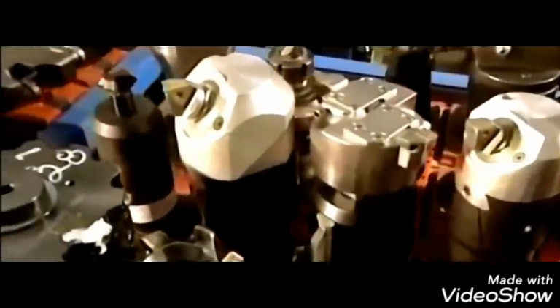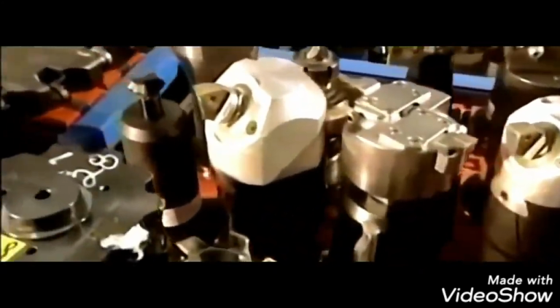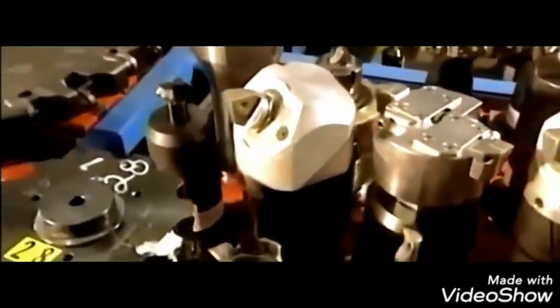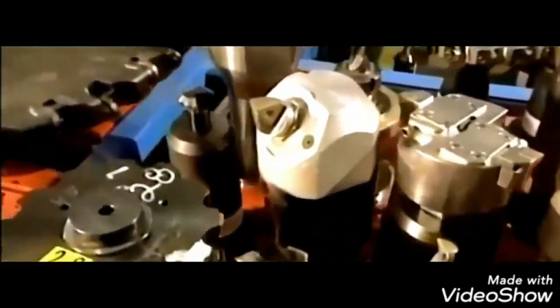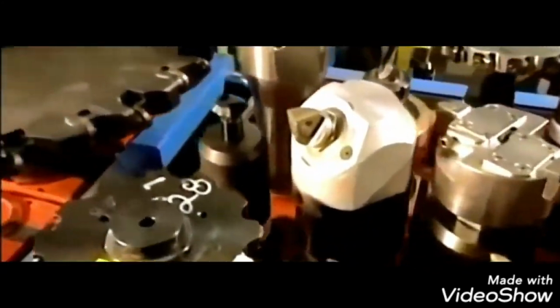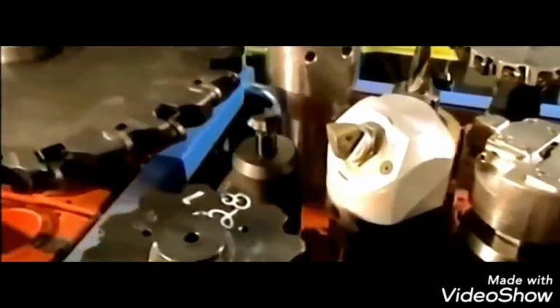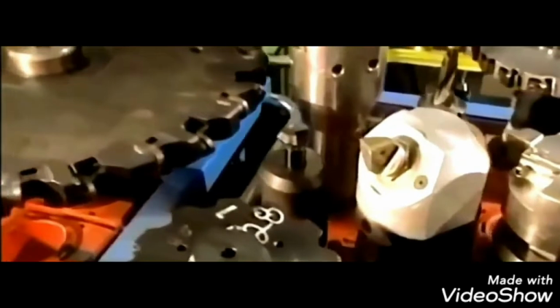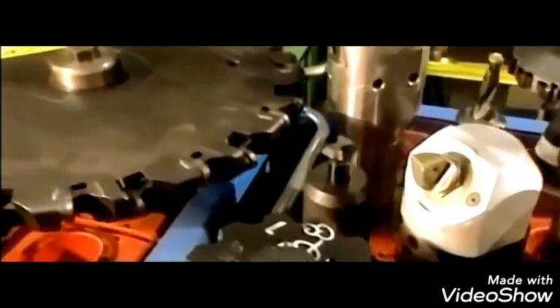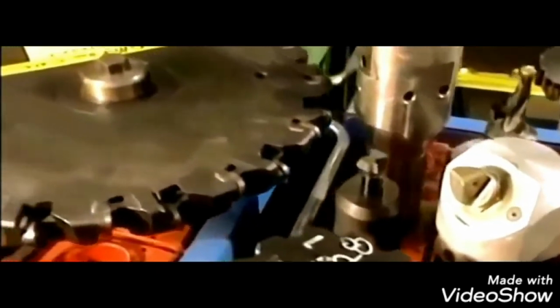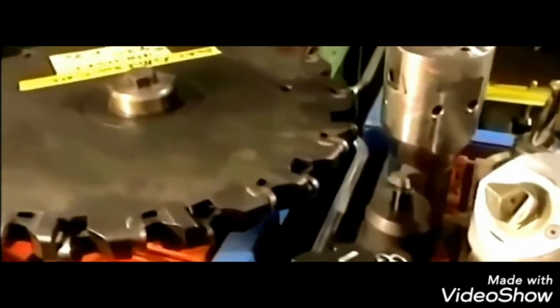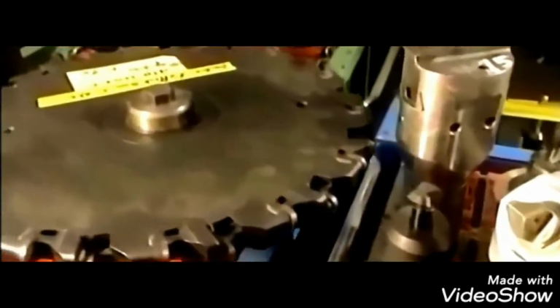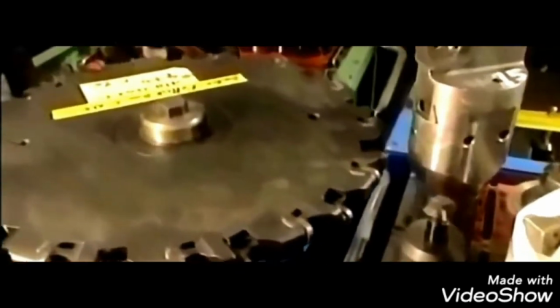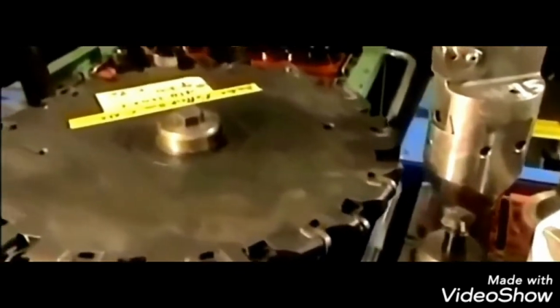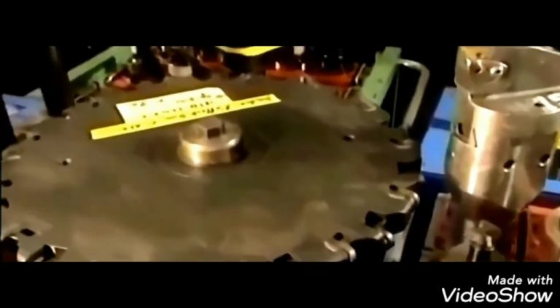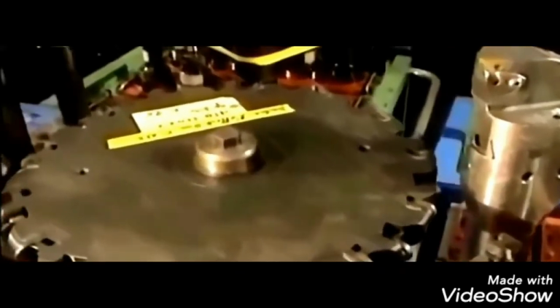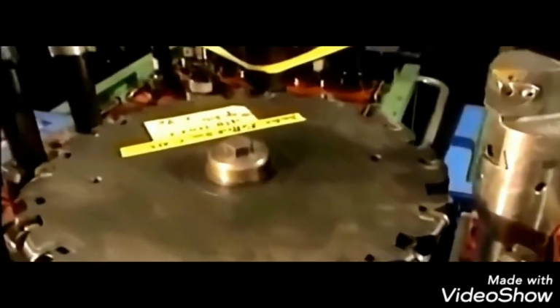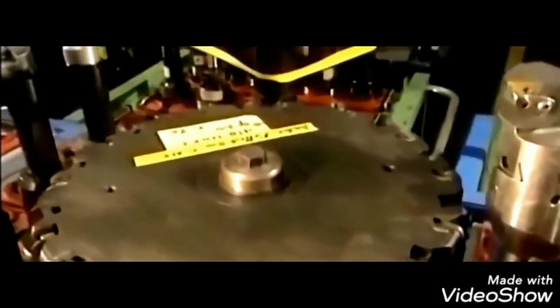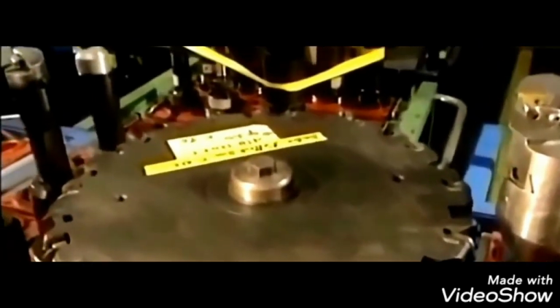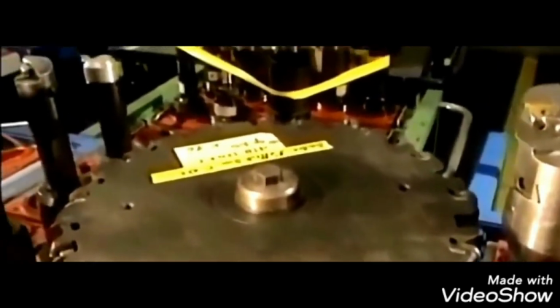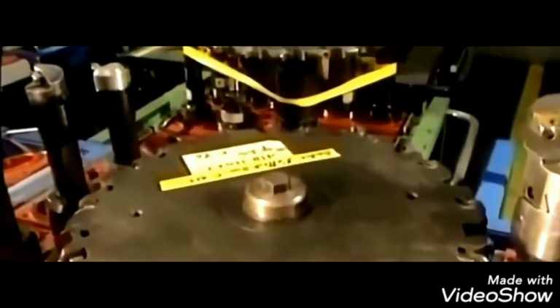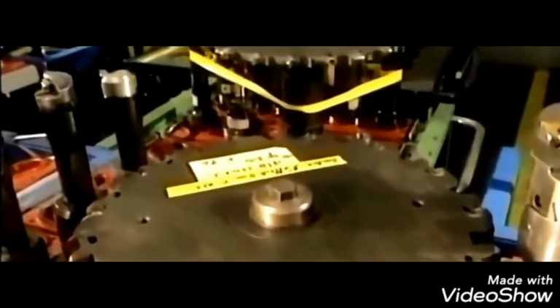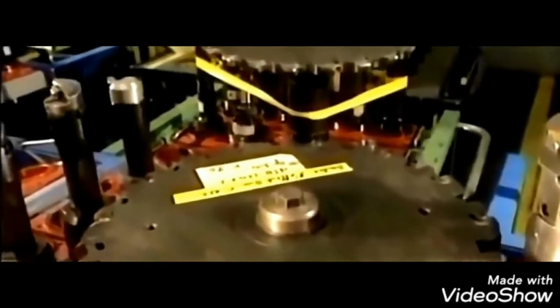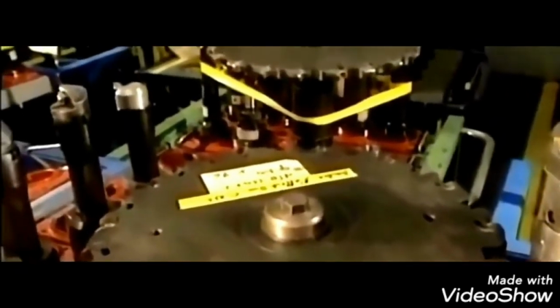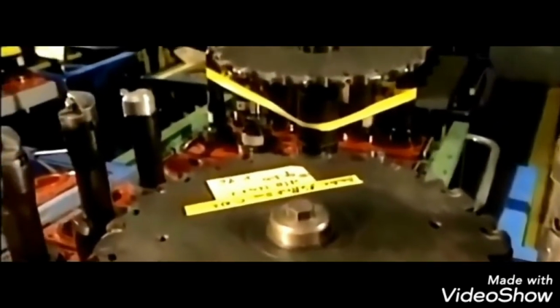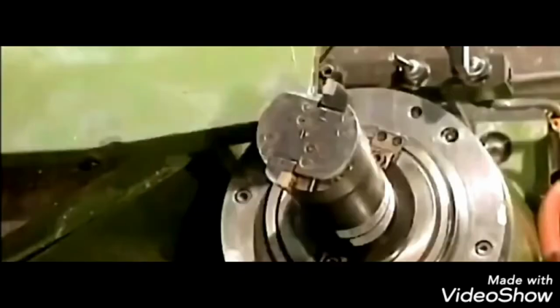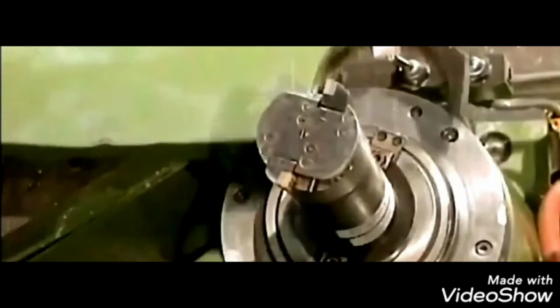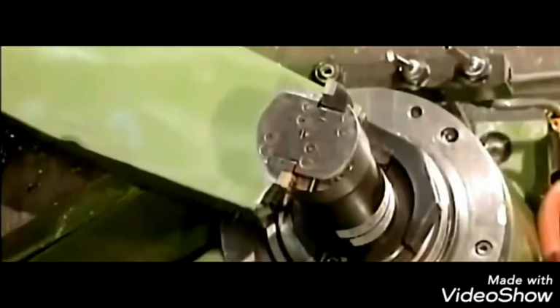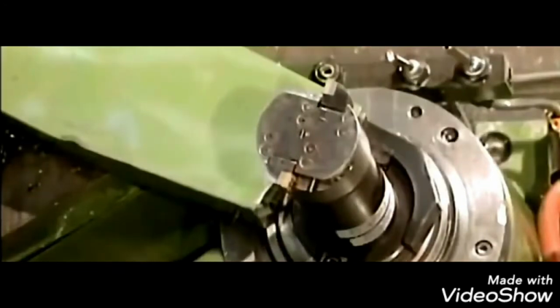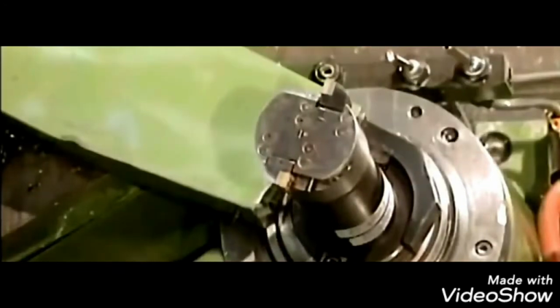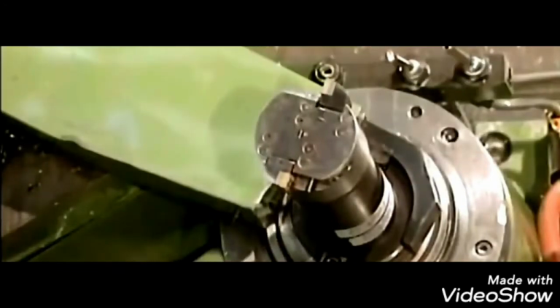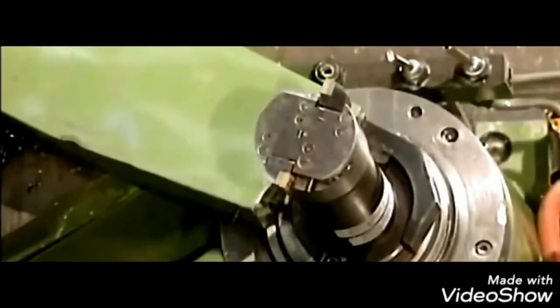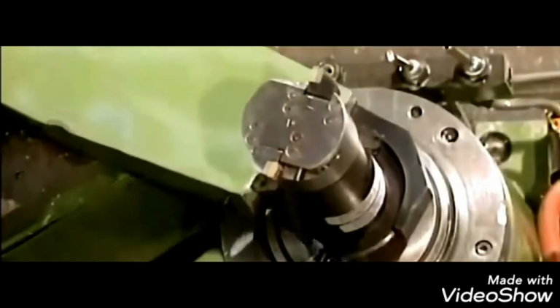What you are seeing are all the cutting tools used by the digital lathe machine to cut and process our landing gear center shaft.